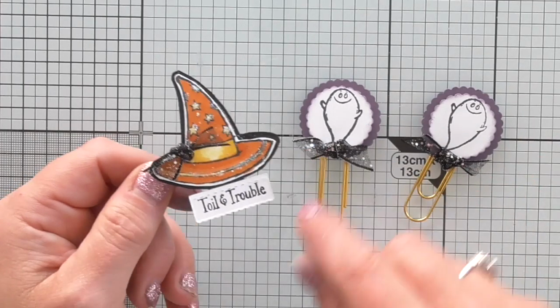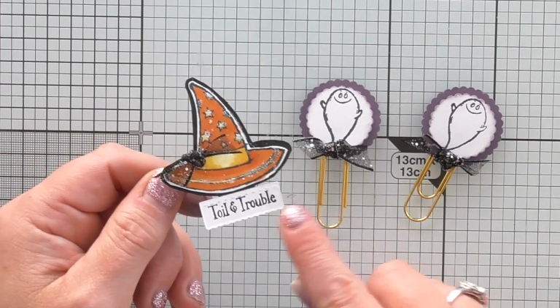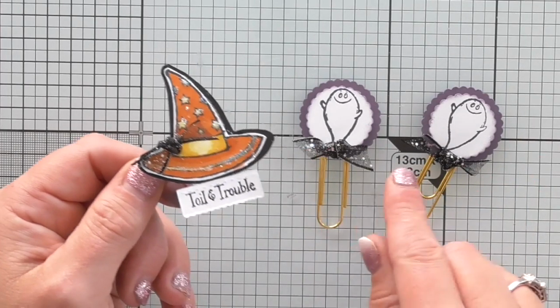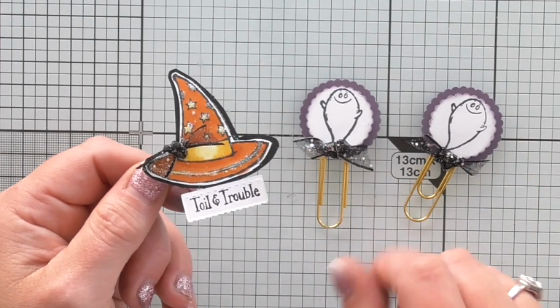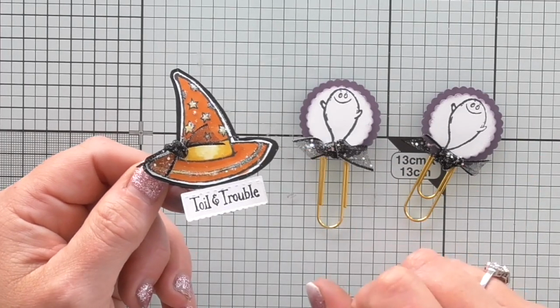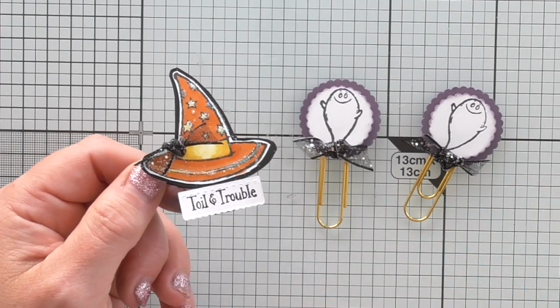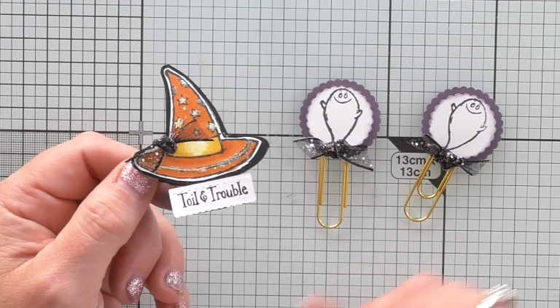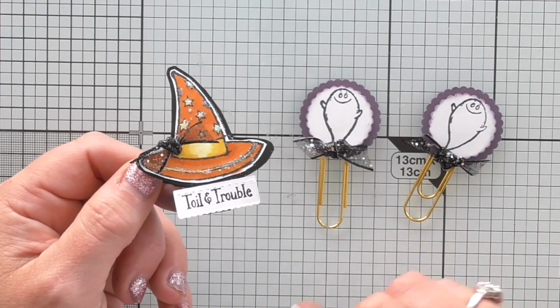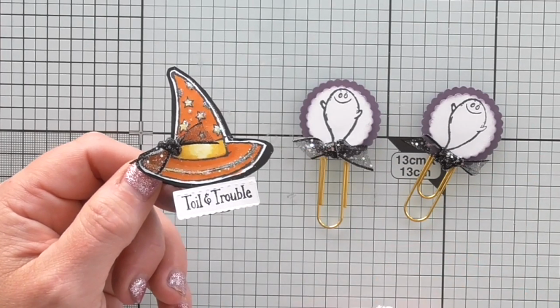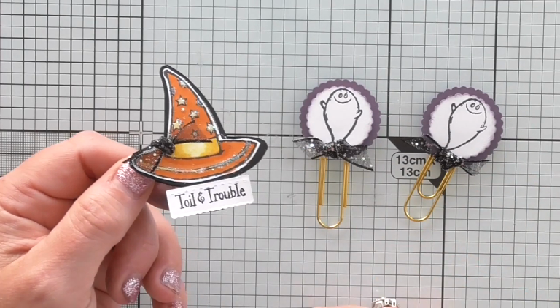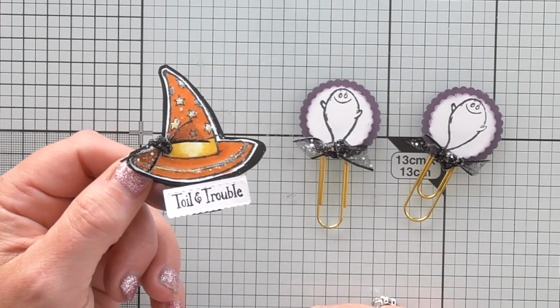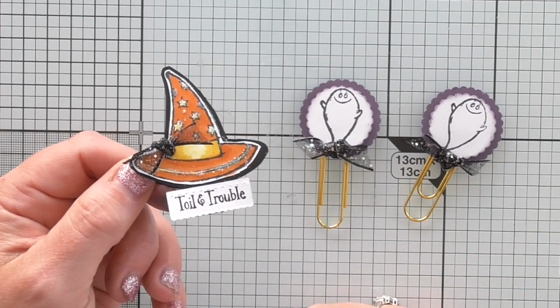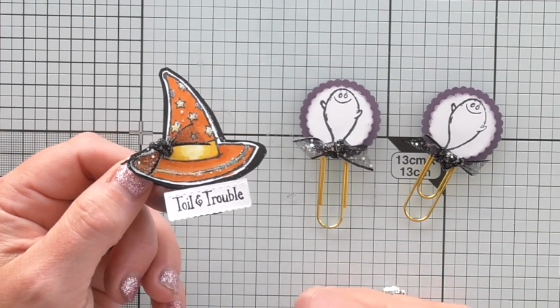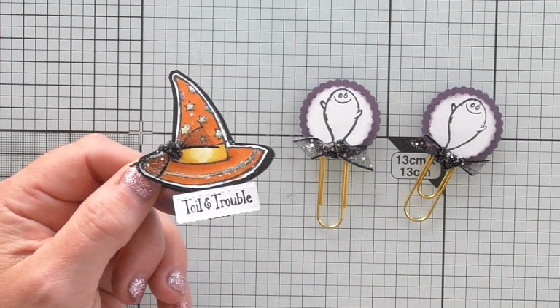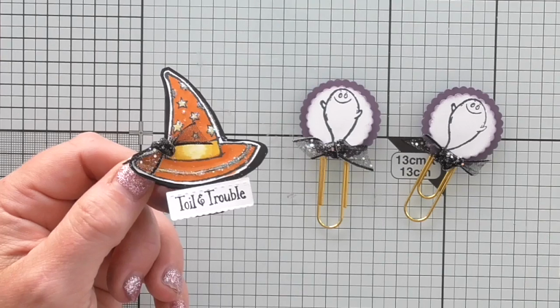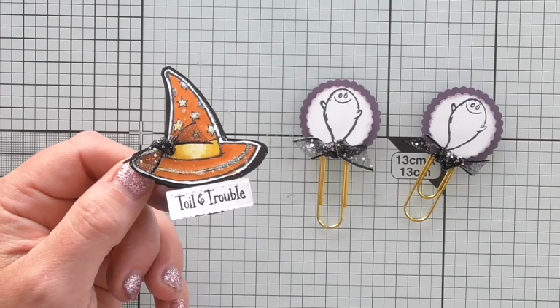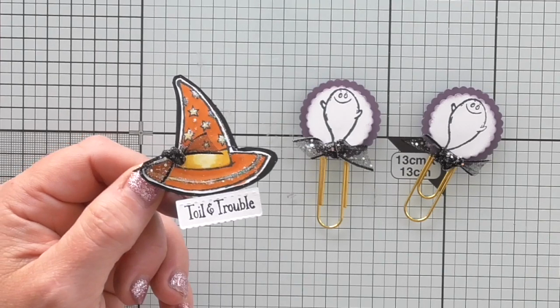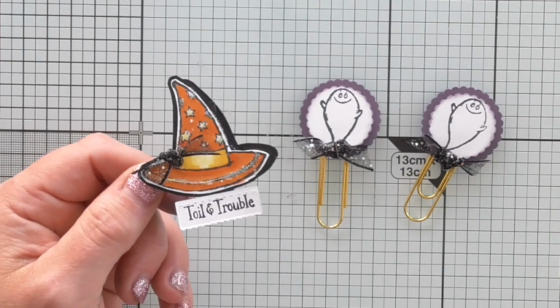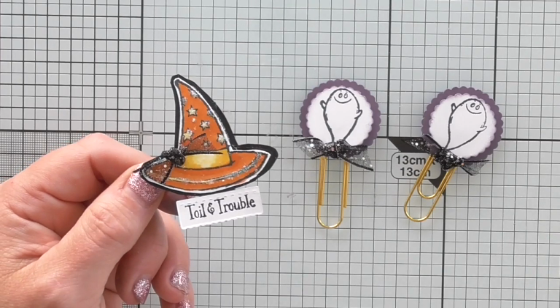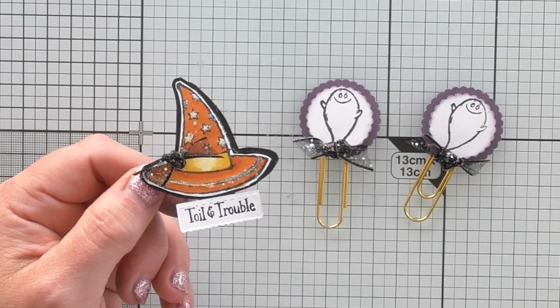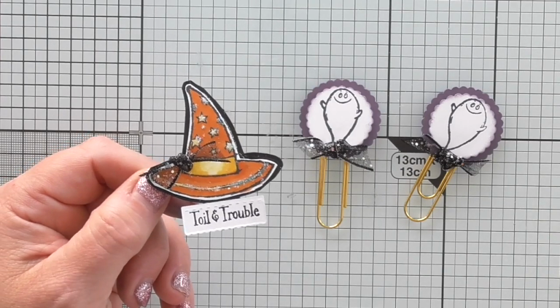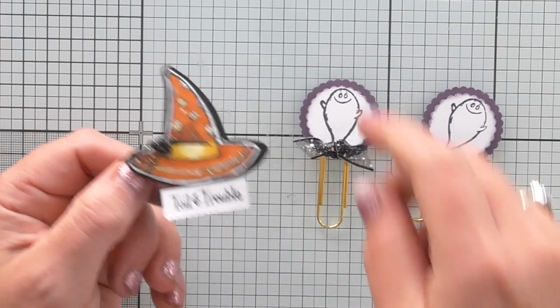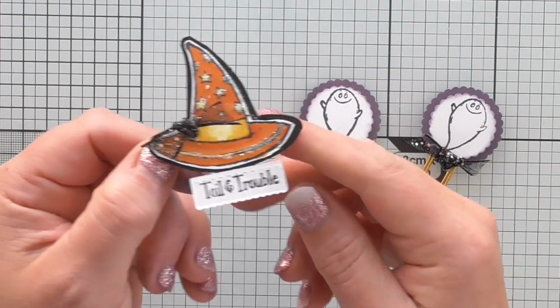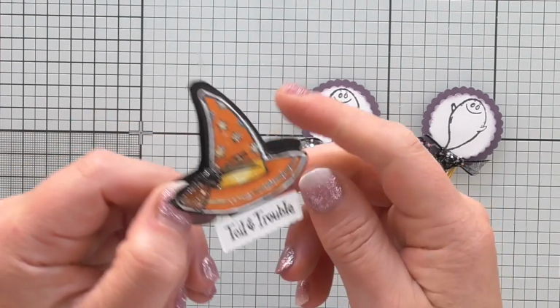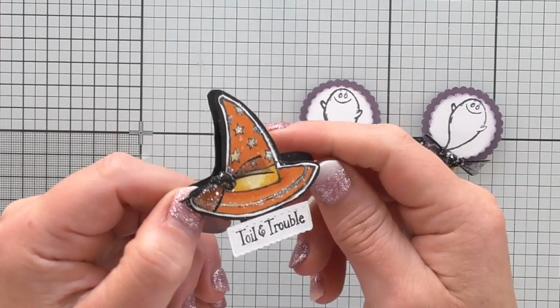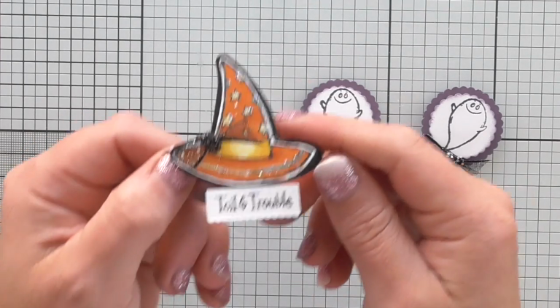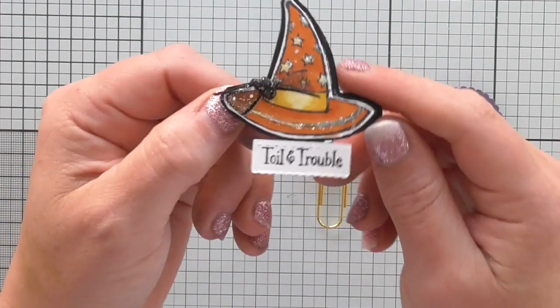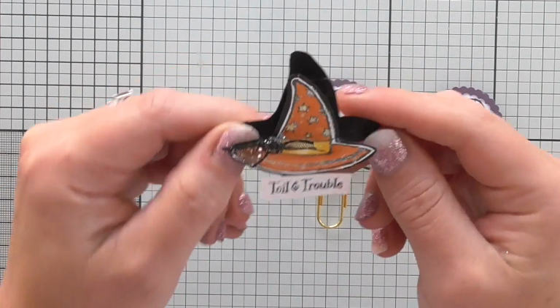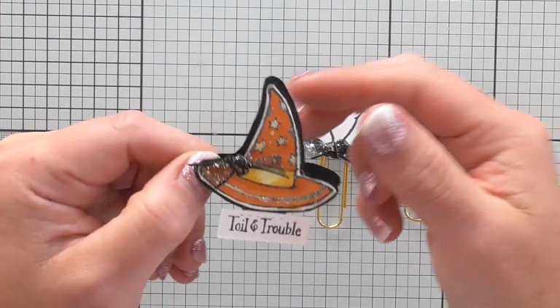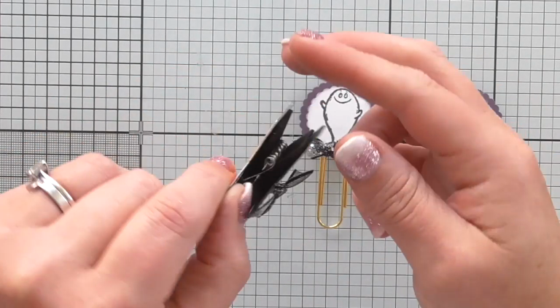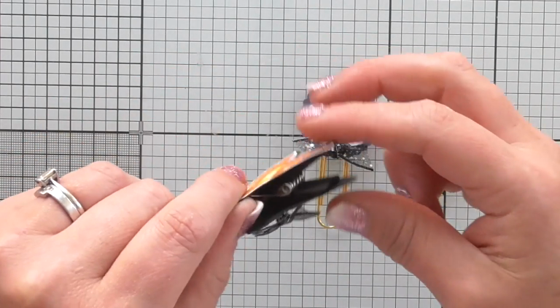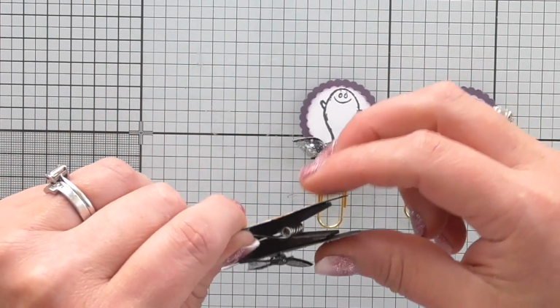You can even package them up nicely and sell them. Swap them, gift them, just make them for fun. So this is a peg - not a paper clip, it's a peg.